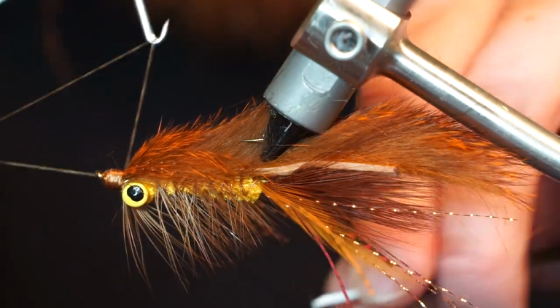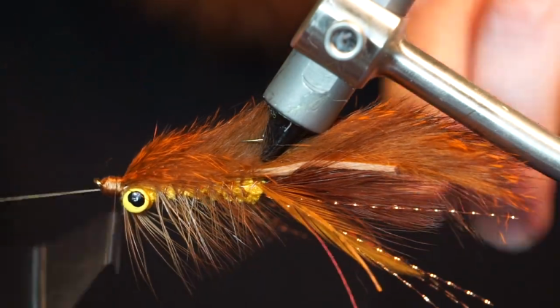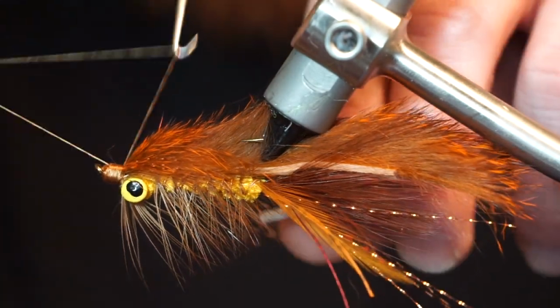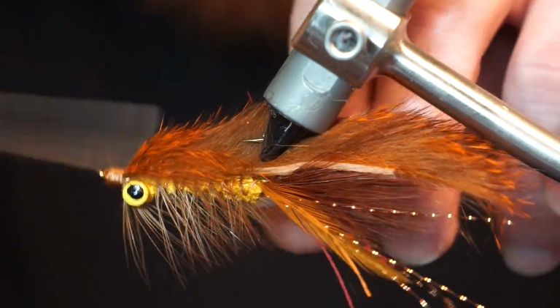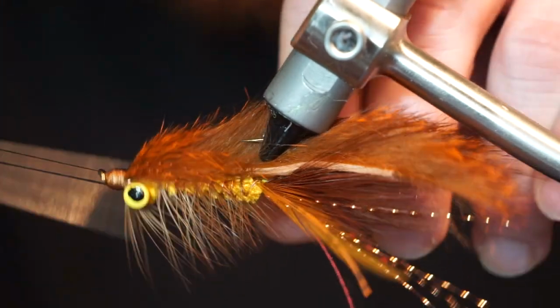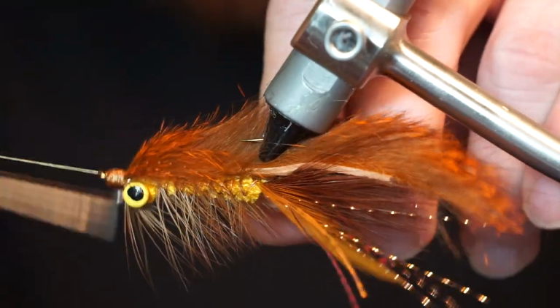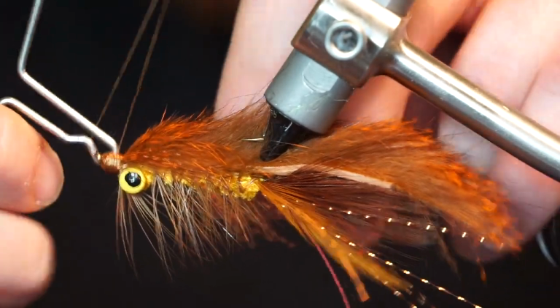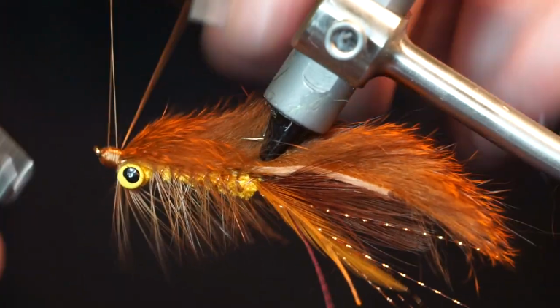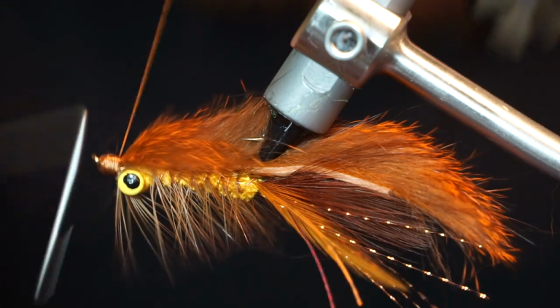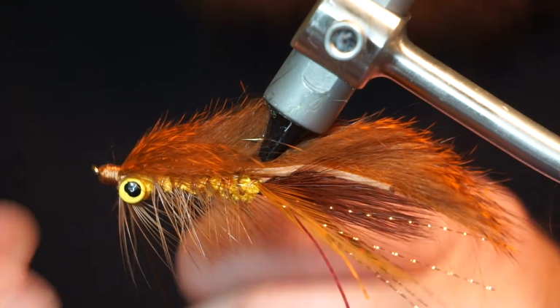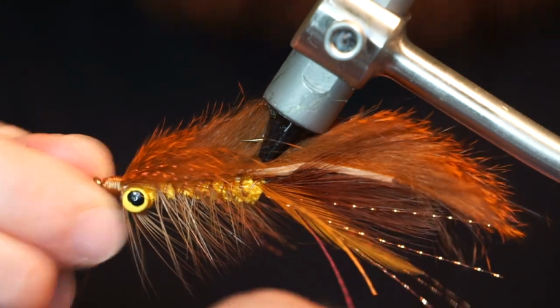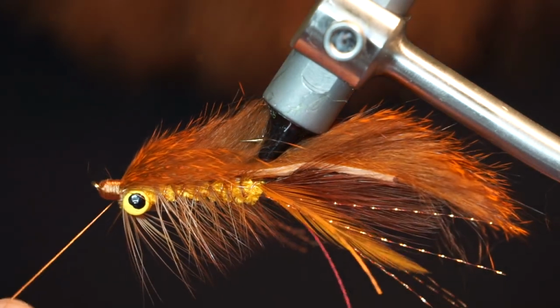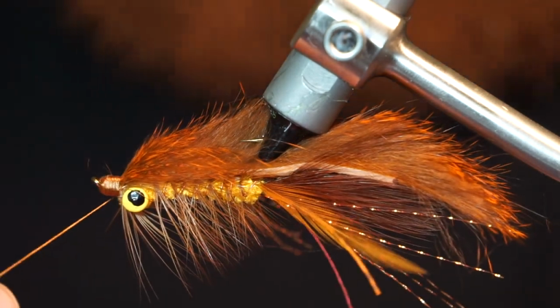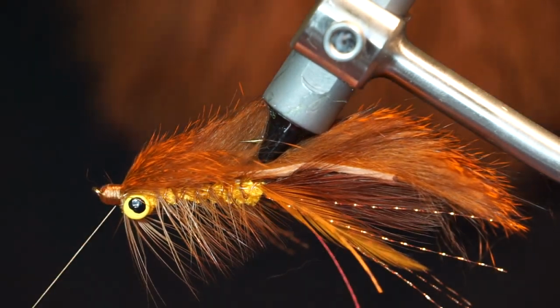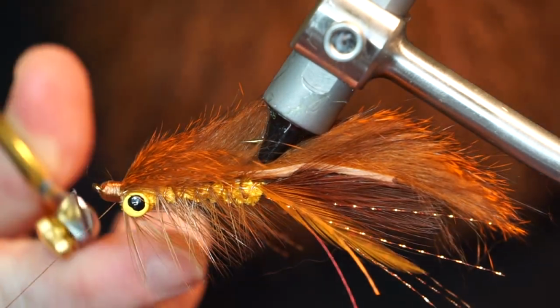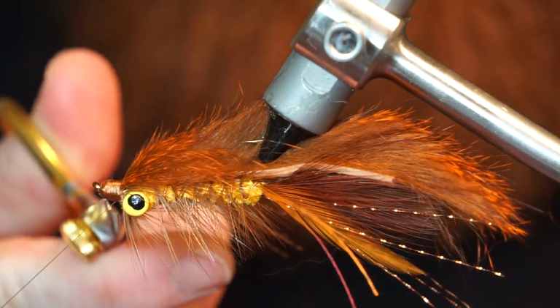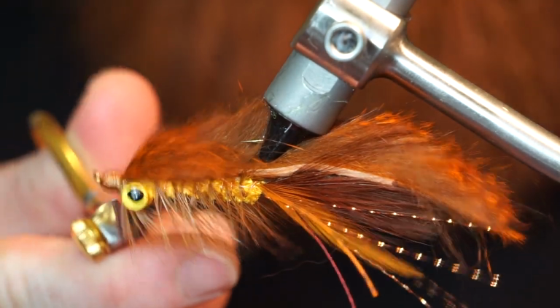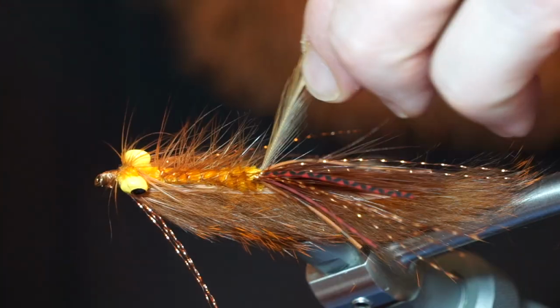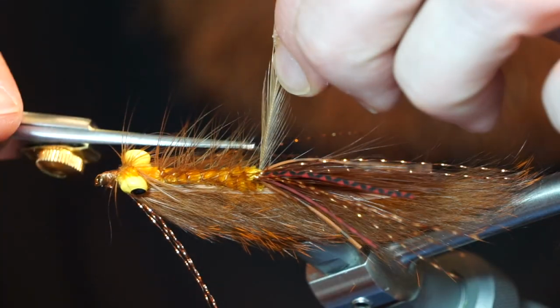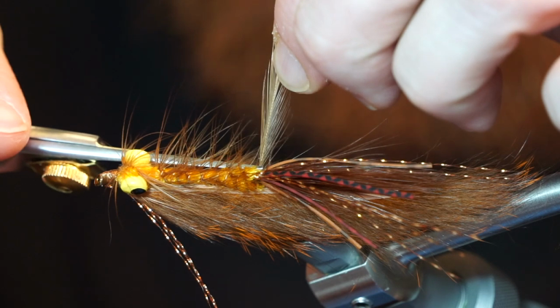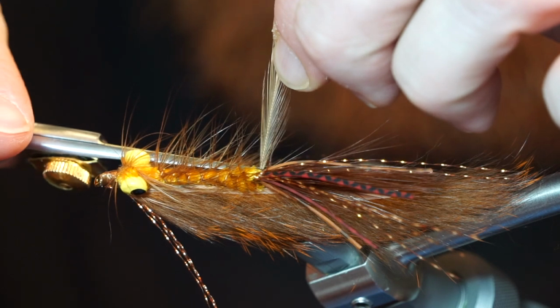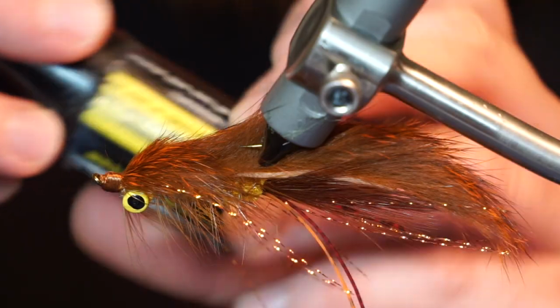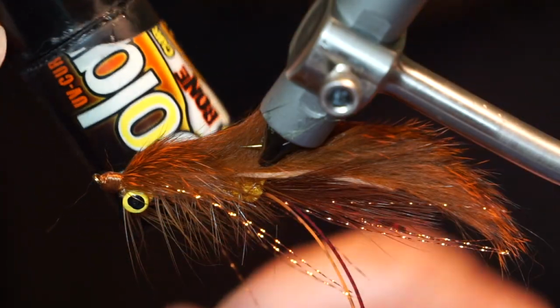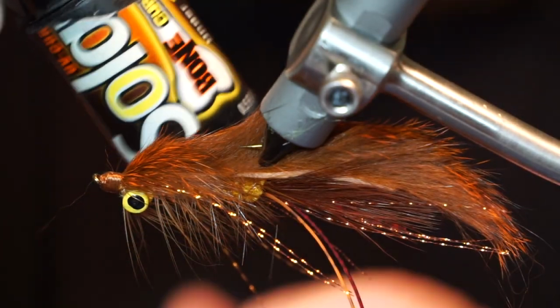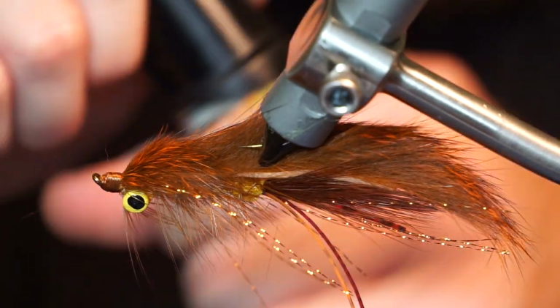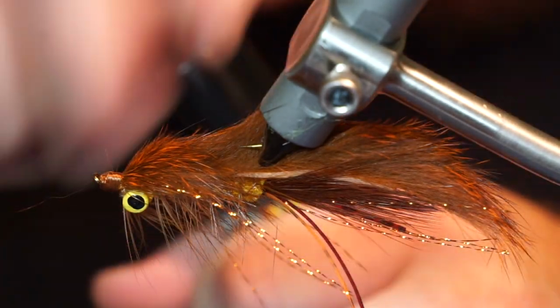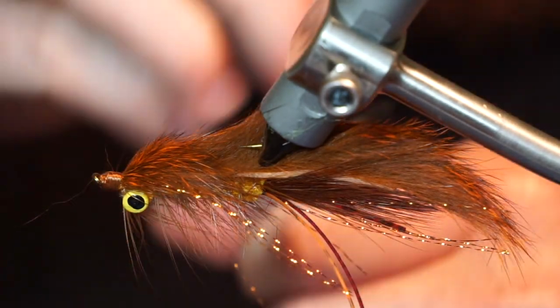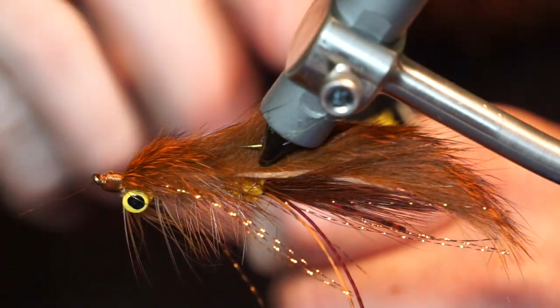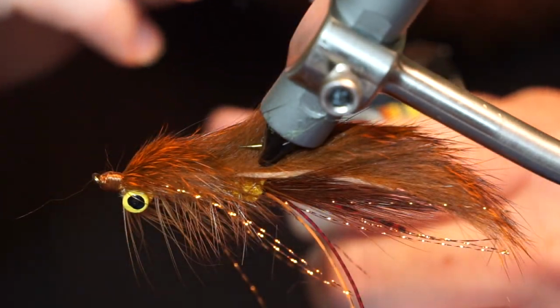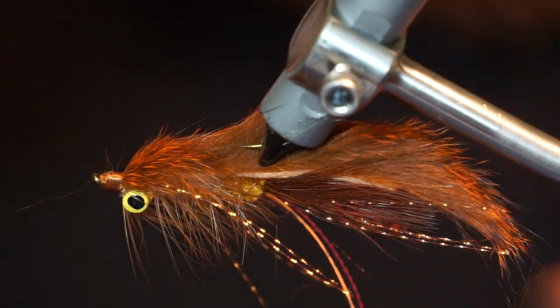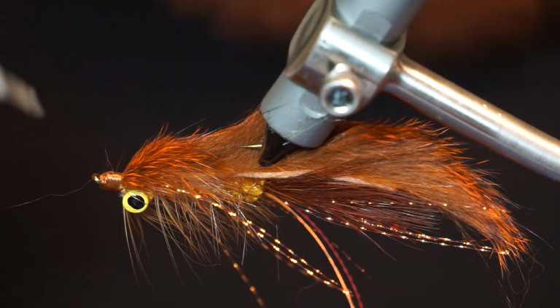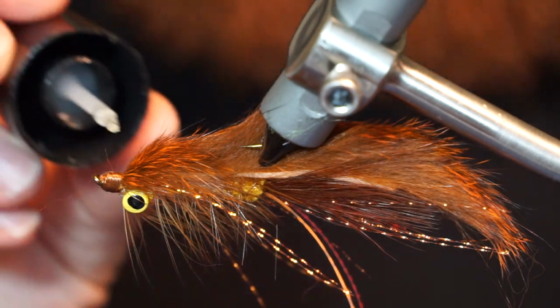Now you can whip finish your fly and clip off the tip of the hackle. To make the fly more durable, I like adding a bit of Bone Dry UV curing resin made by Solarez.